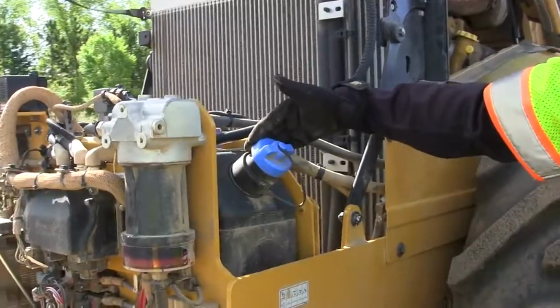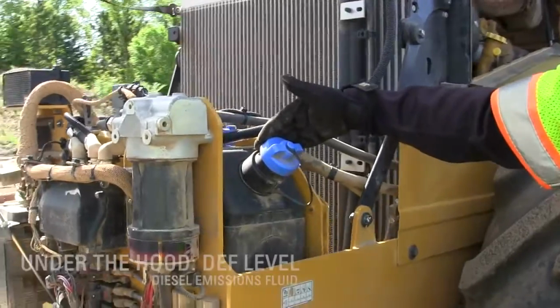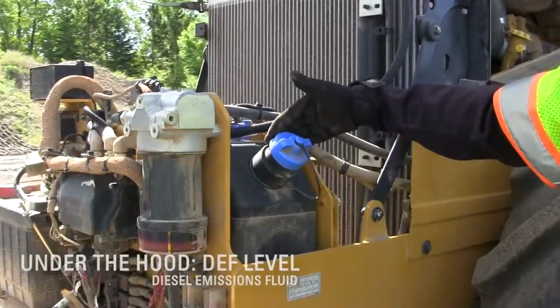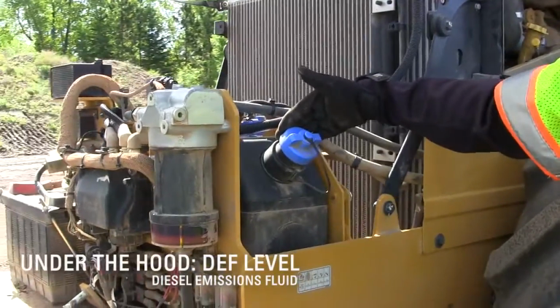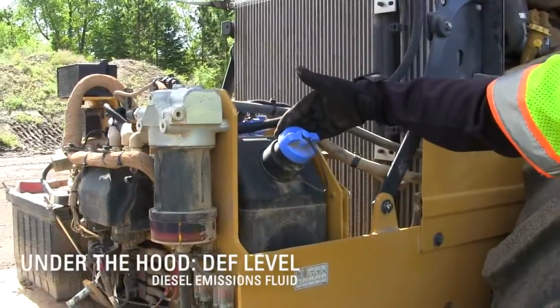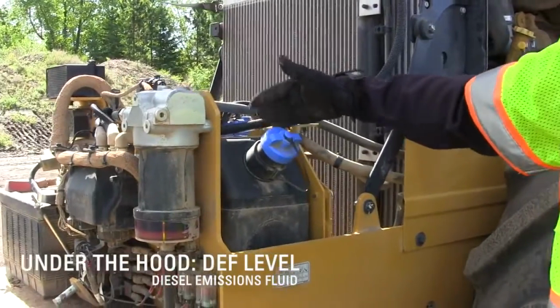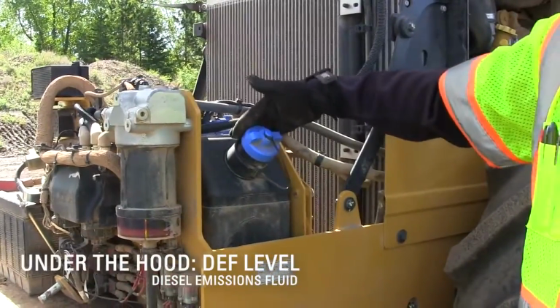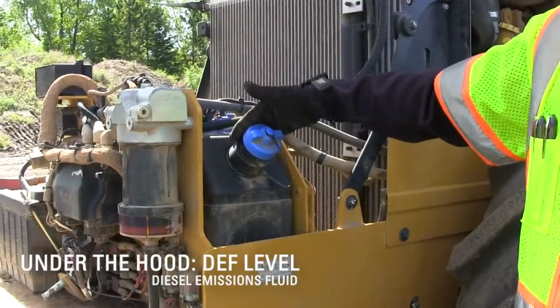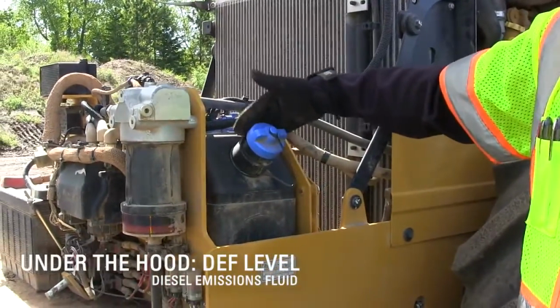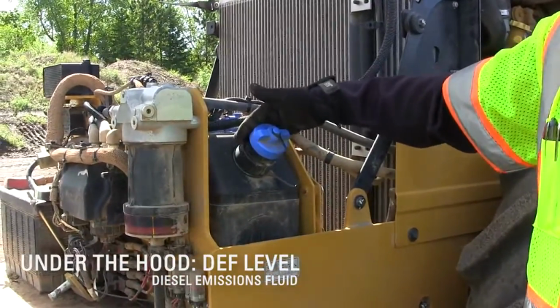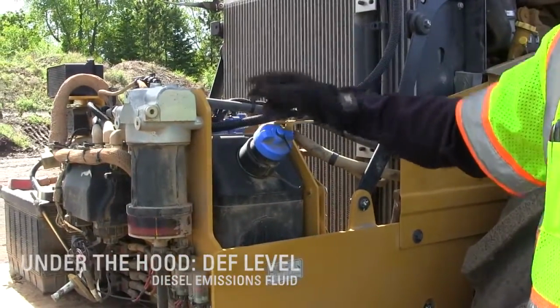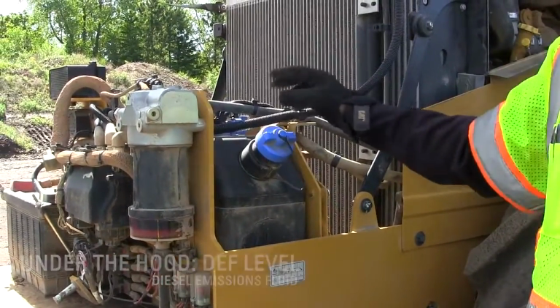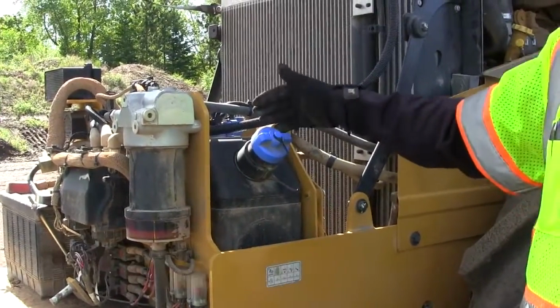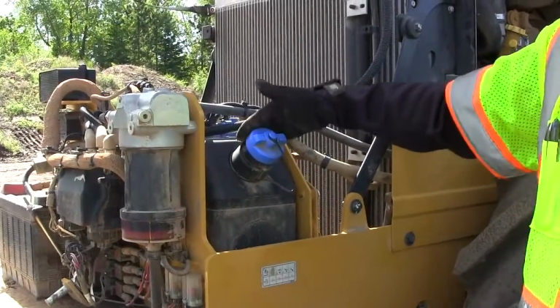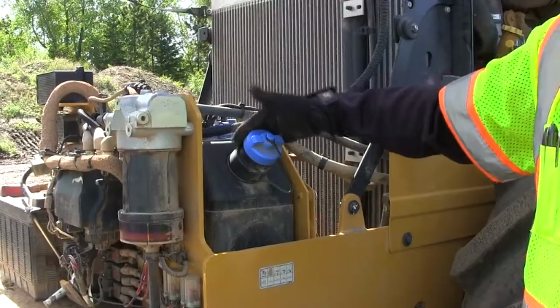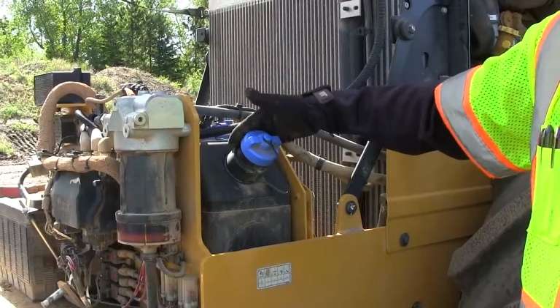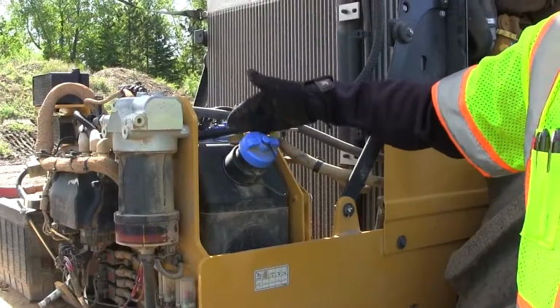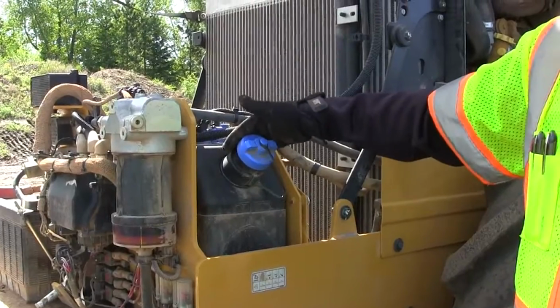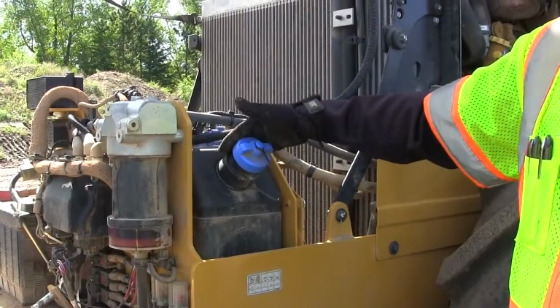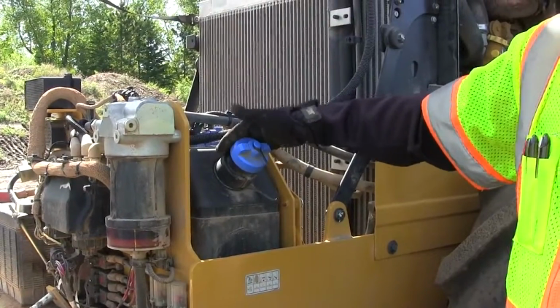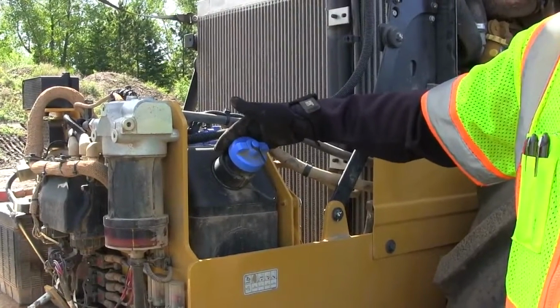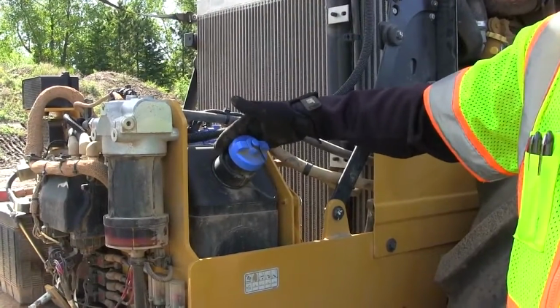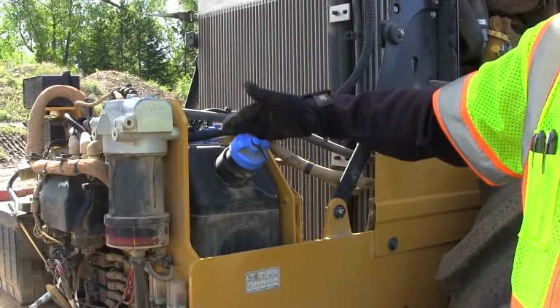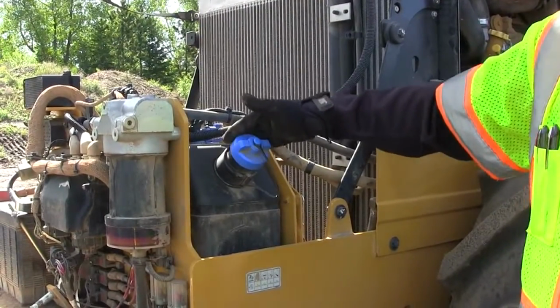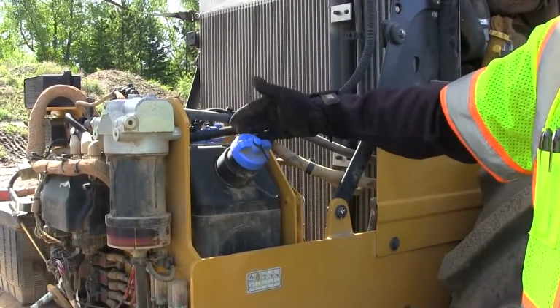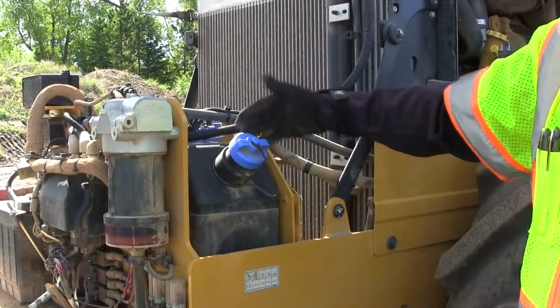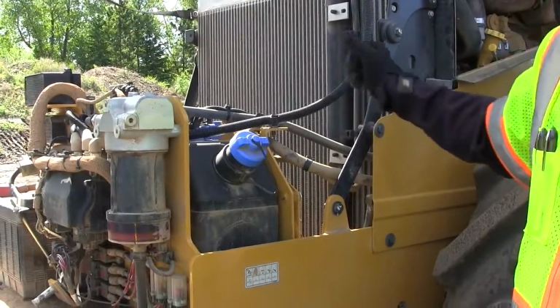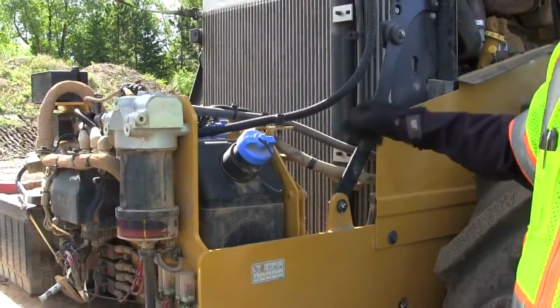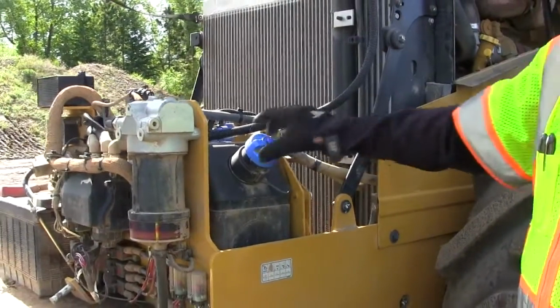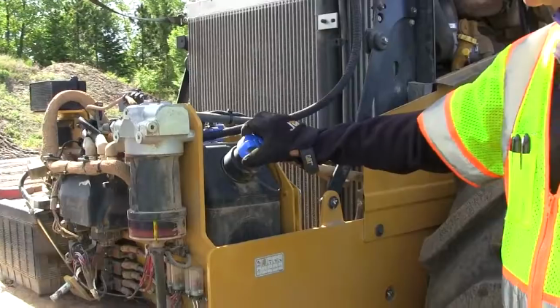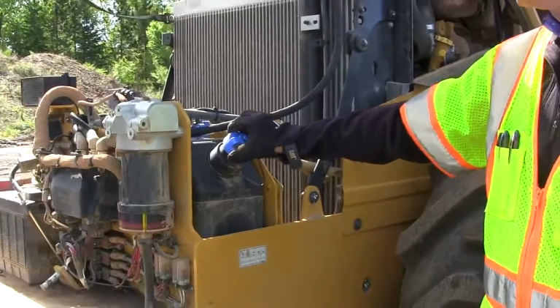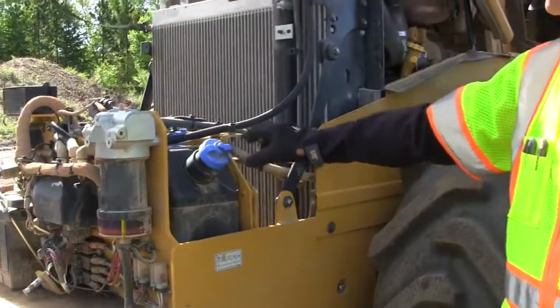The next thing I'll check is my DEF fluid level — that's sometimes called the blue fluid, but it stands for diesel emission fluid. I'll make sure that level is good.